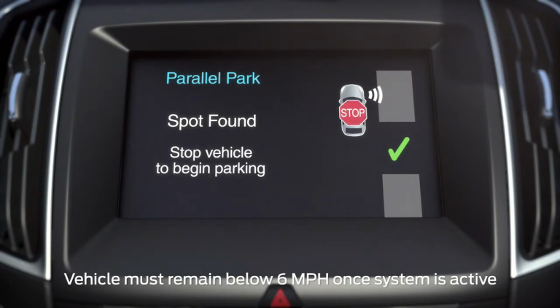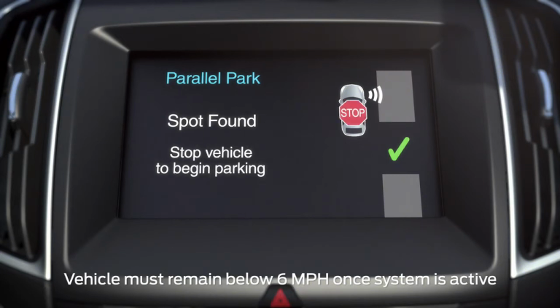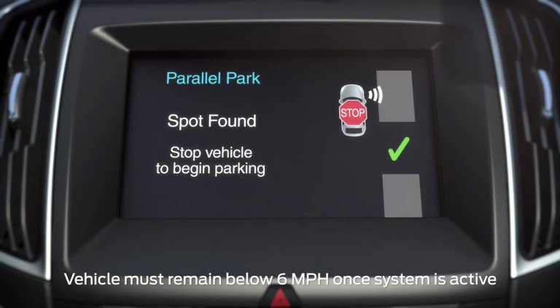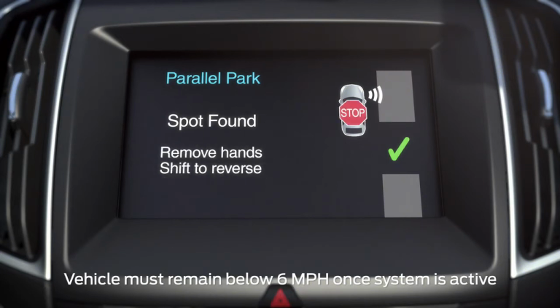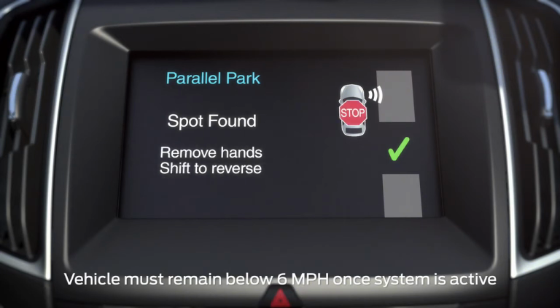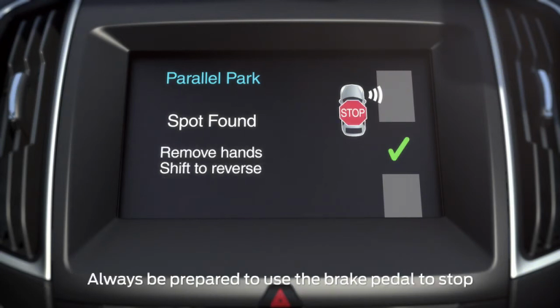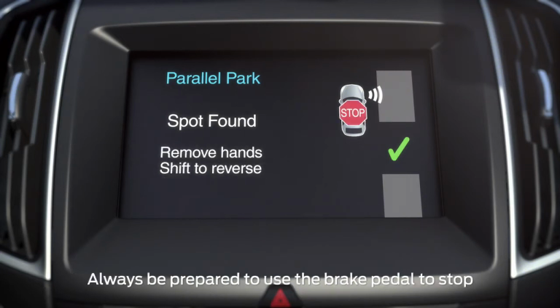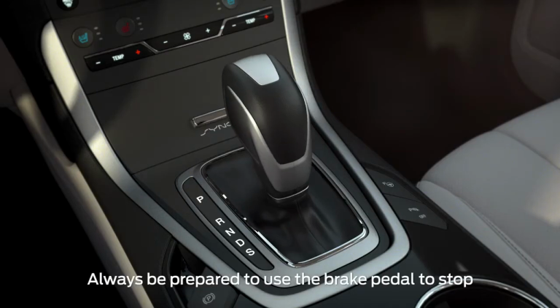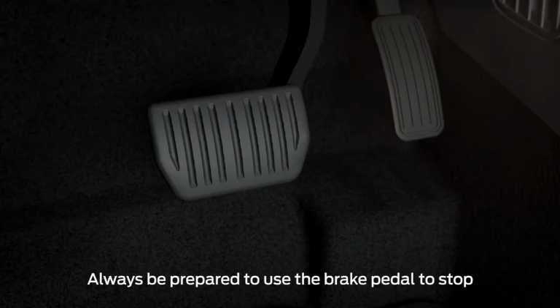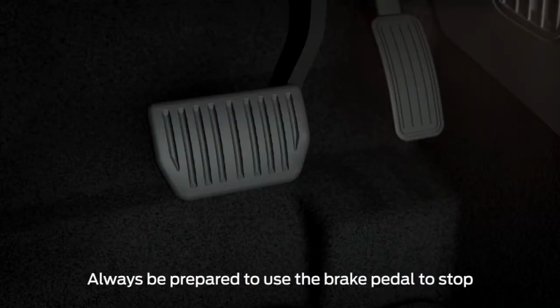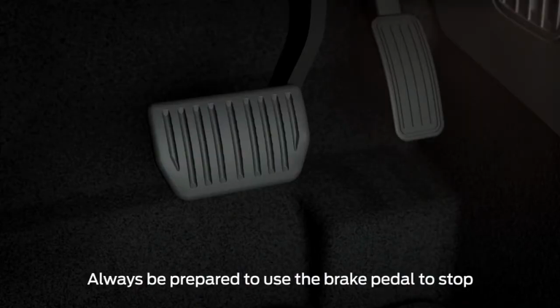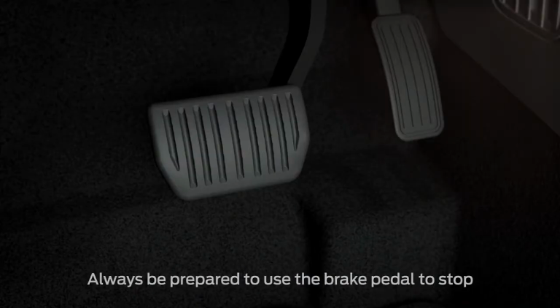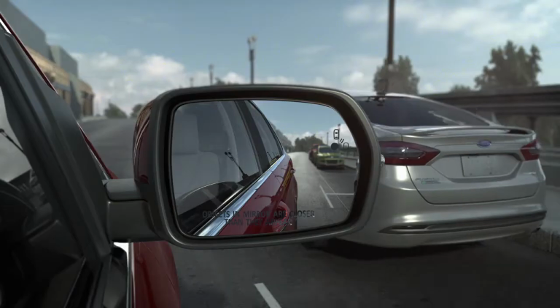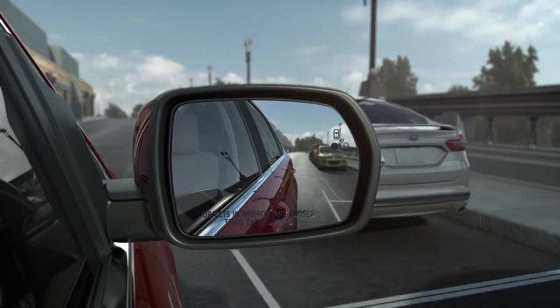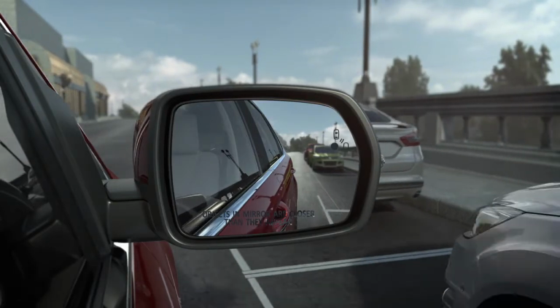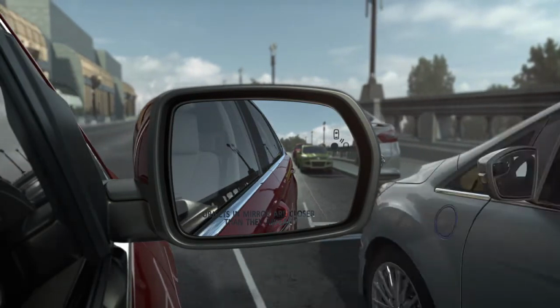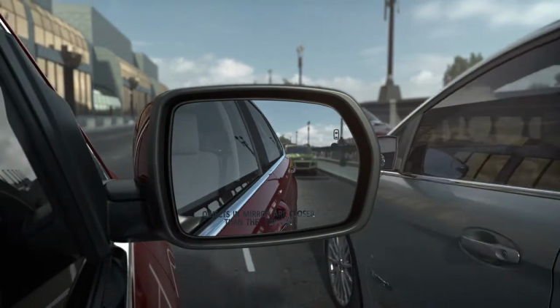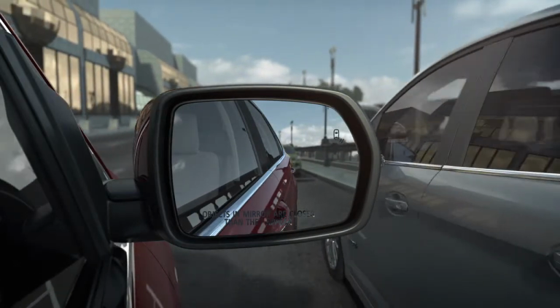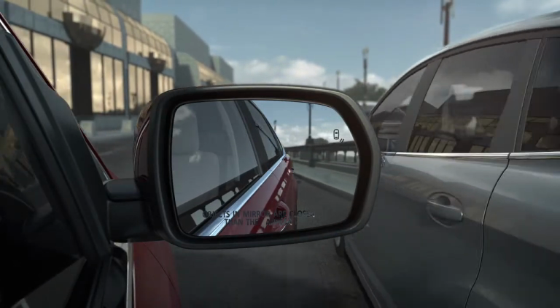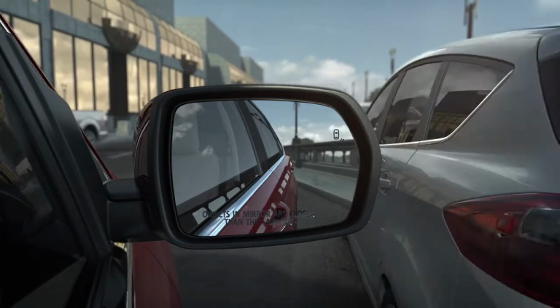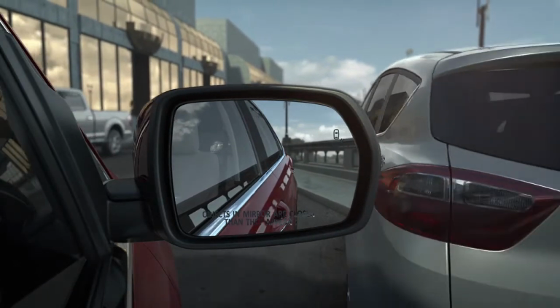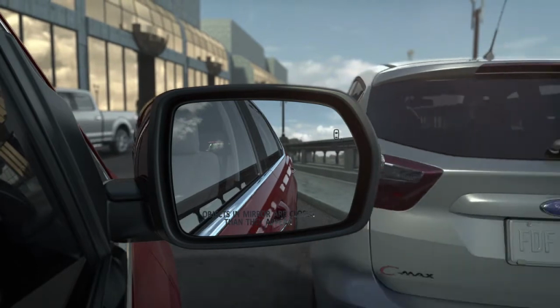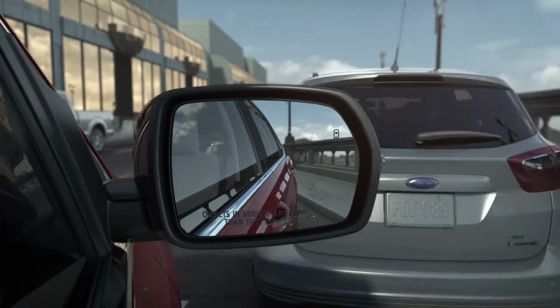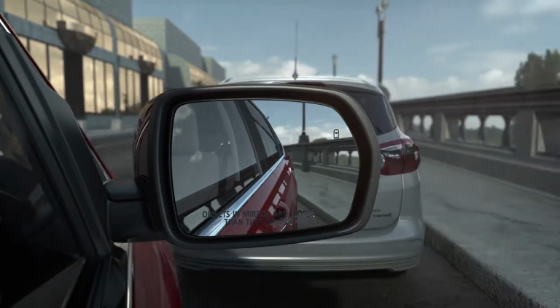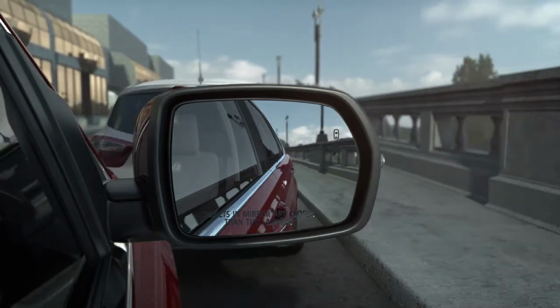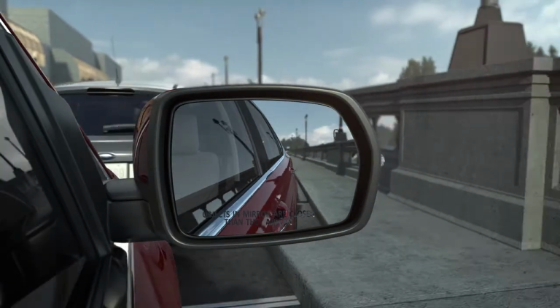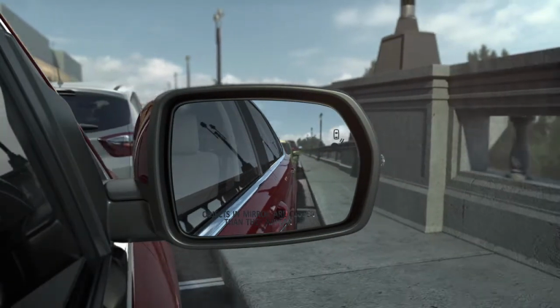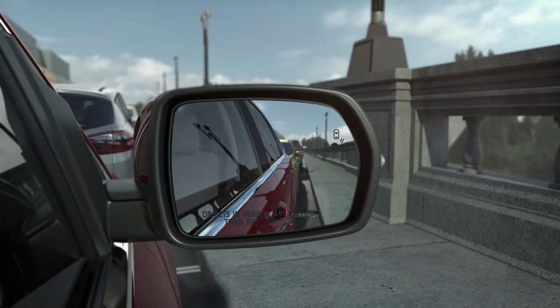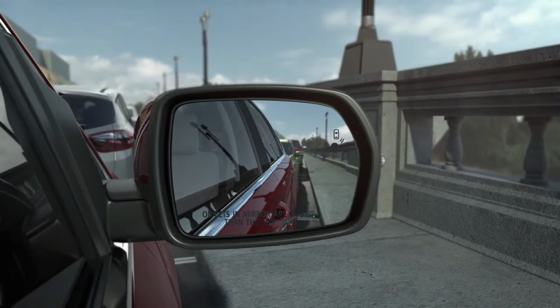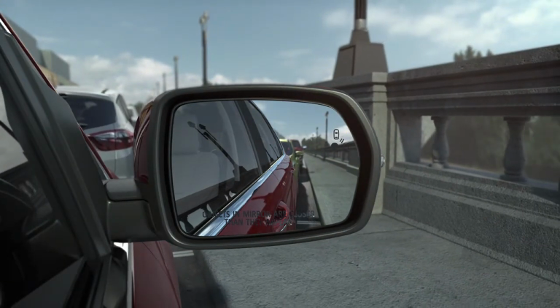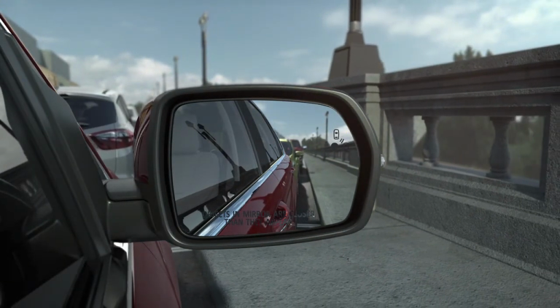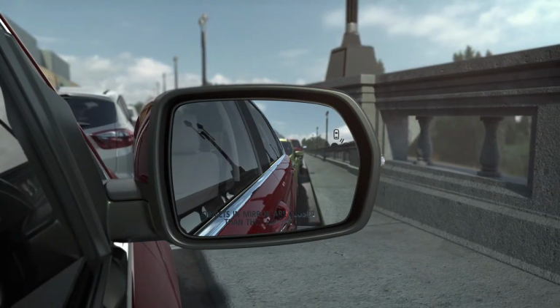Follow the prompts on your screen, accelerating, shifting, and braking as needed. And be sure to watch your mirrors and your surroundings for any objects which you may be getting too close to.